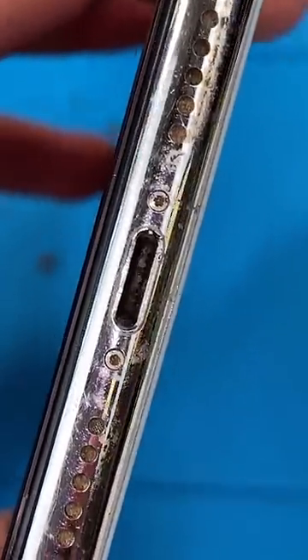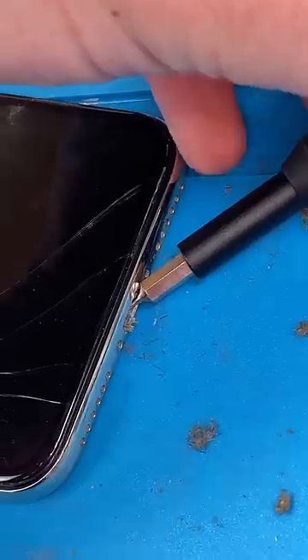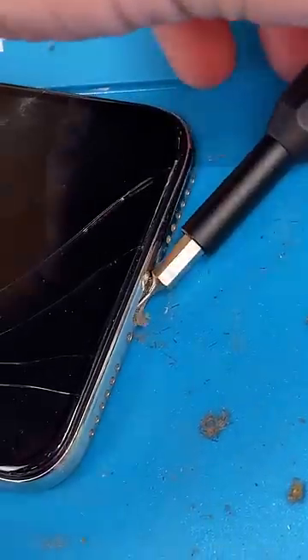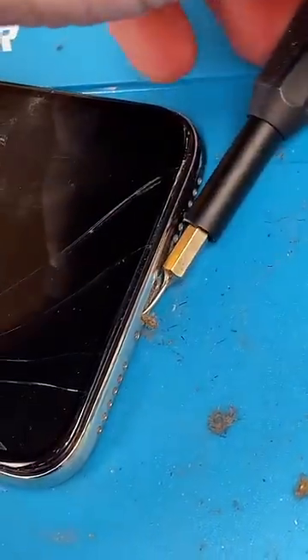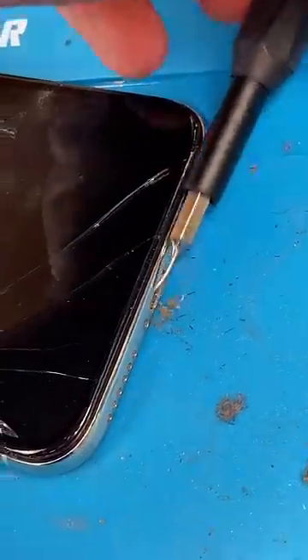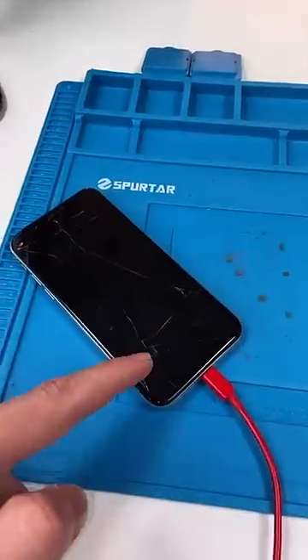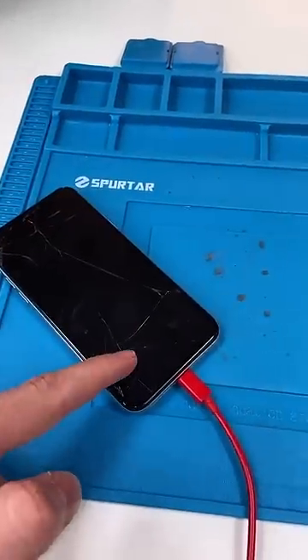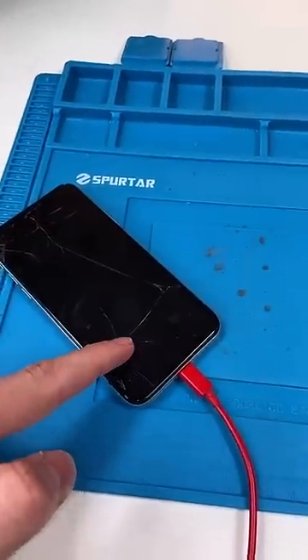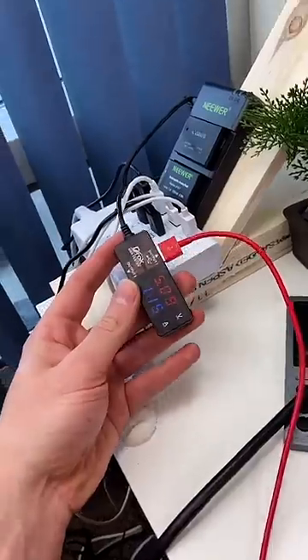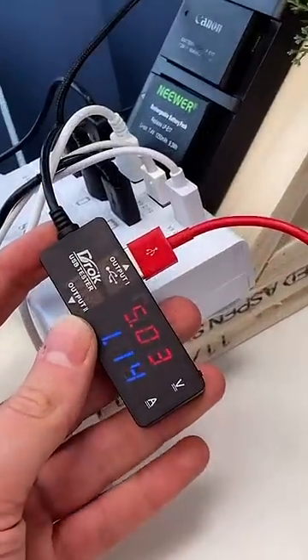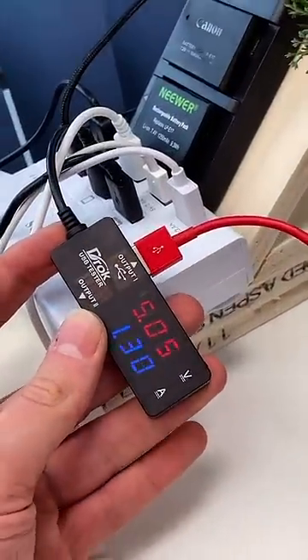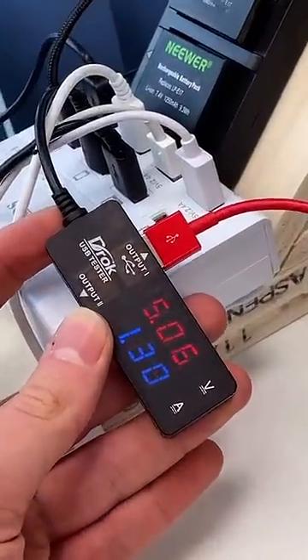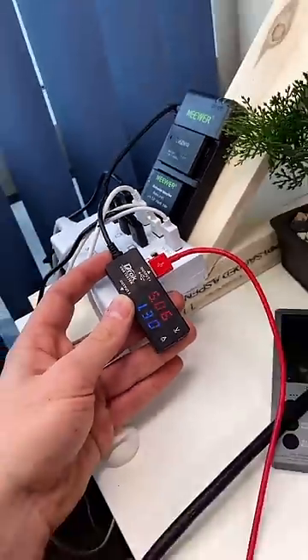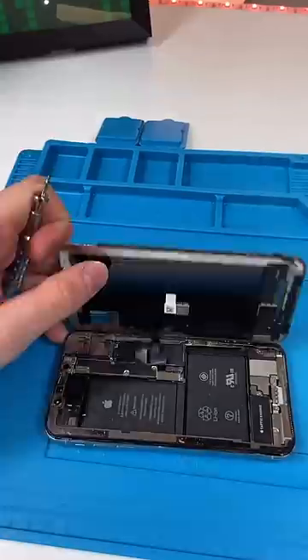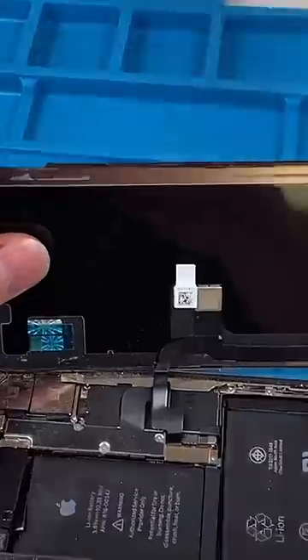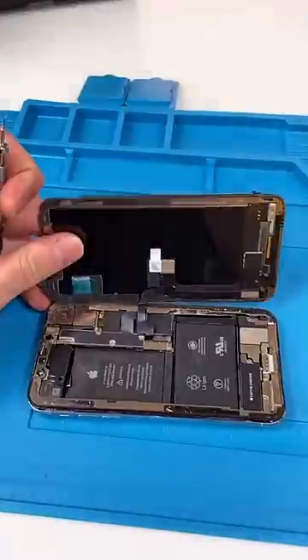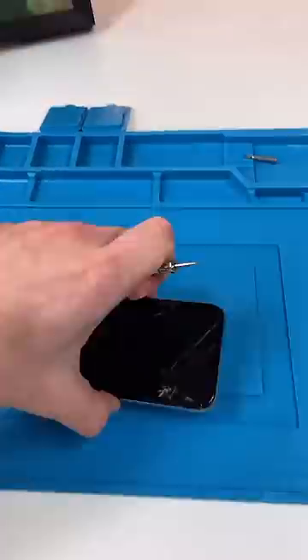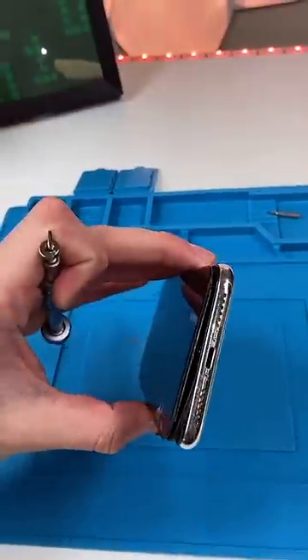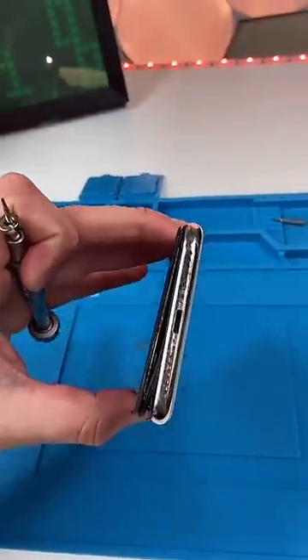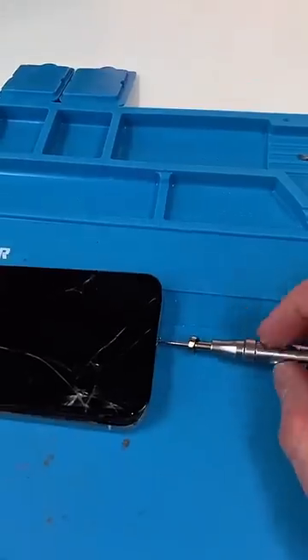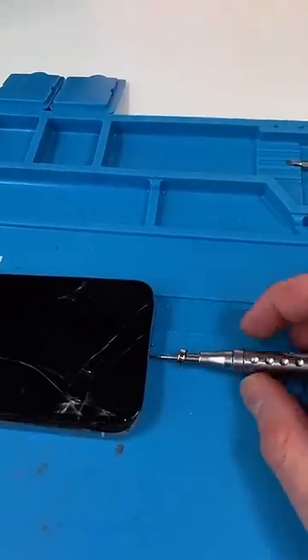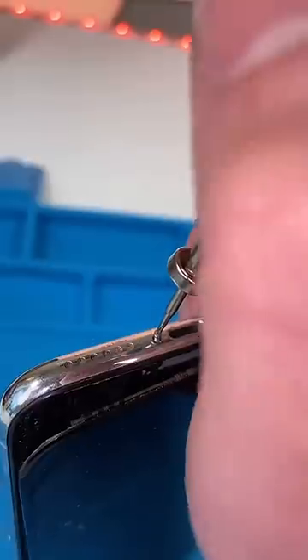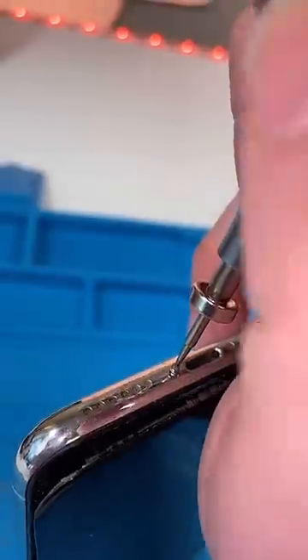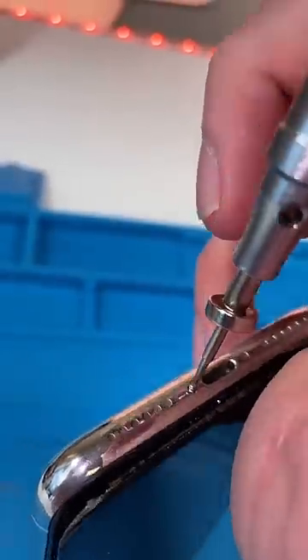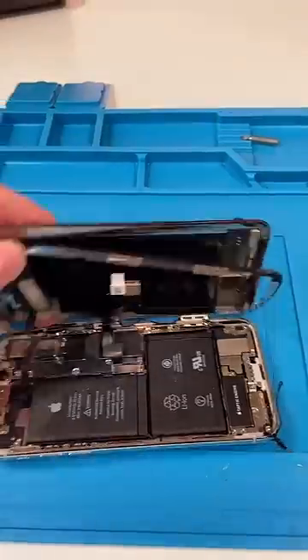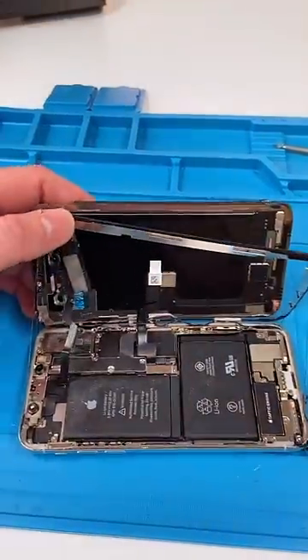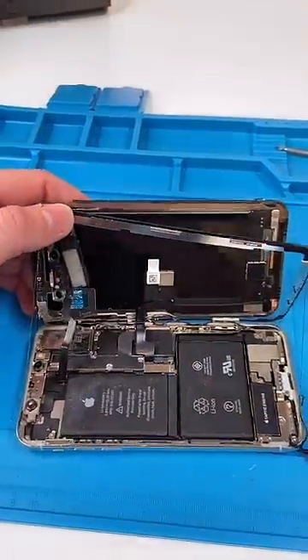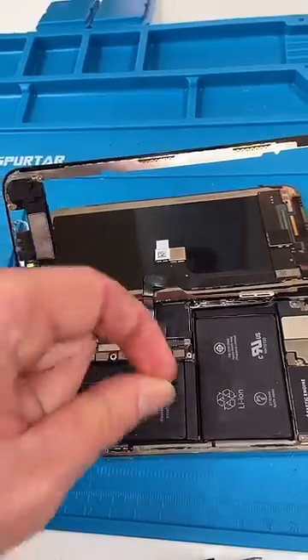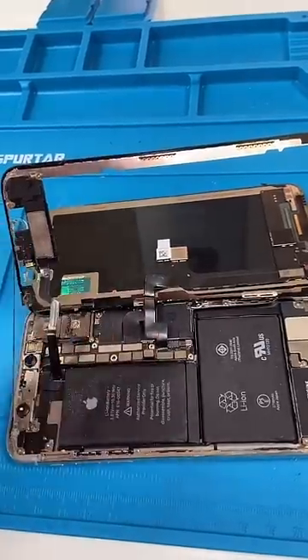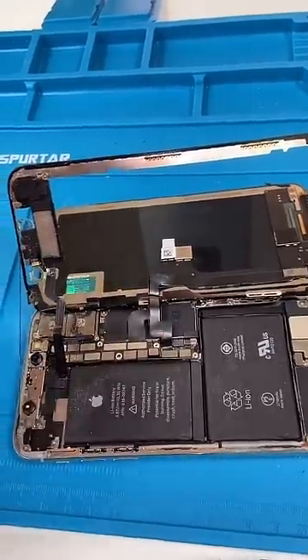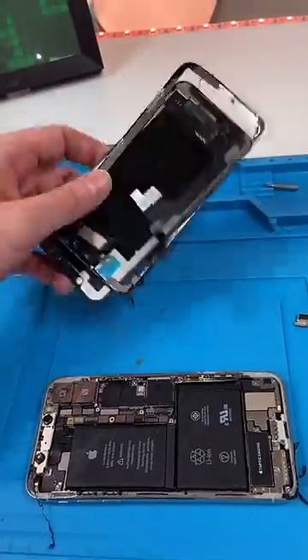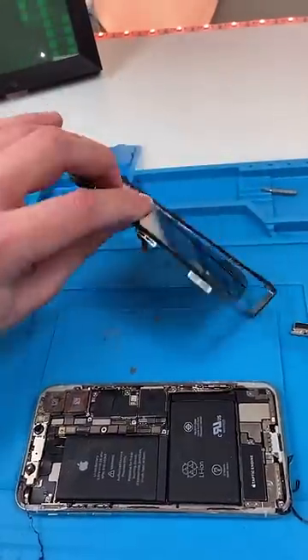It's charging now and it is taking a decent watt of power. It's already open, but we still have to unscrew, open it up, disconnect the battery, and remove the screen.